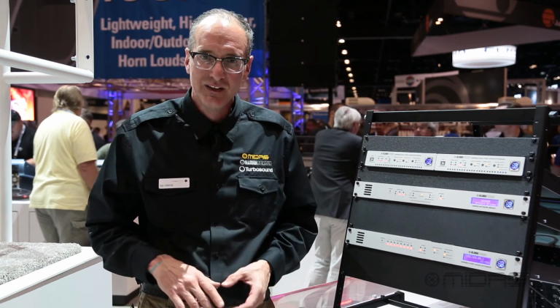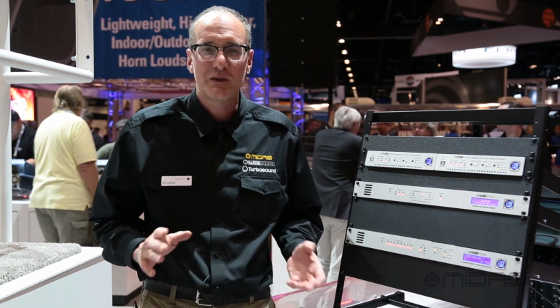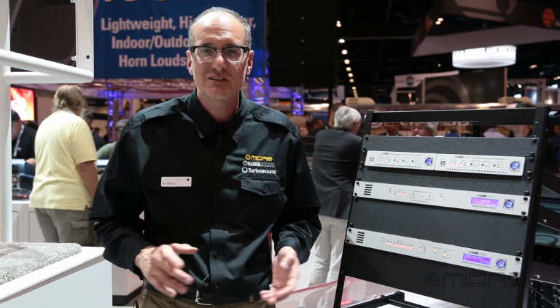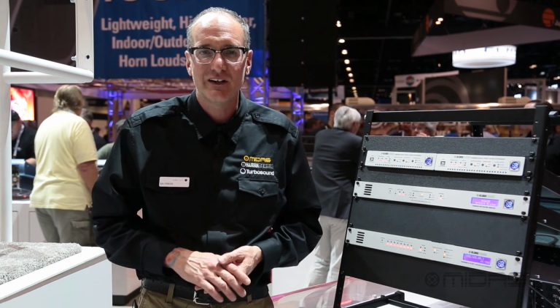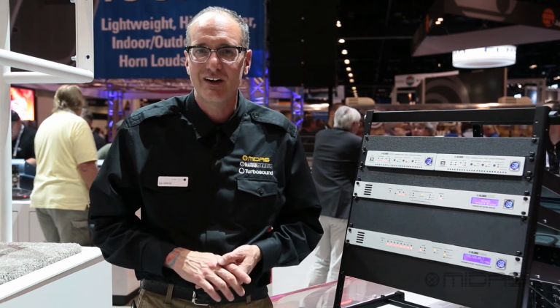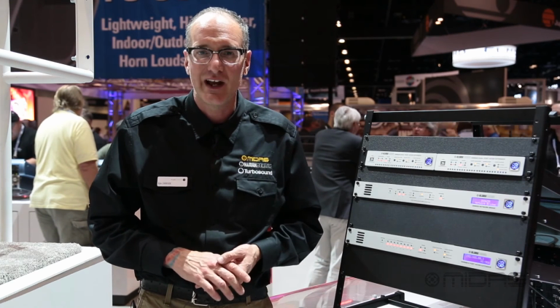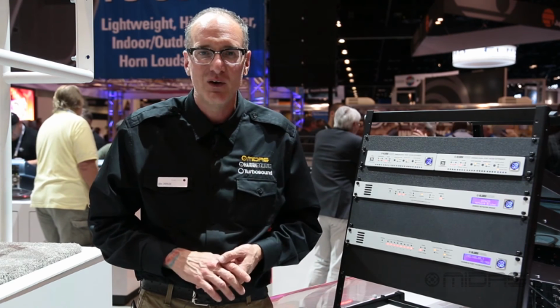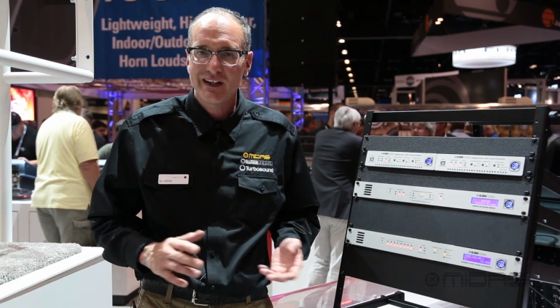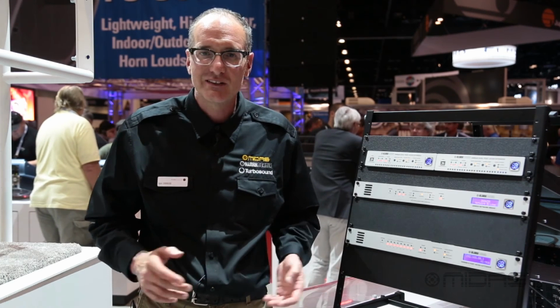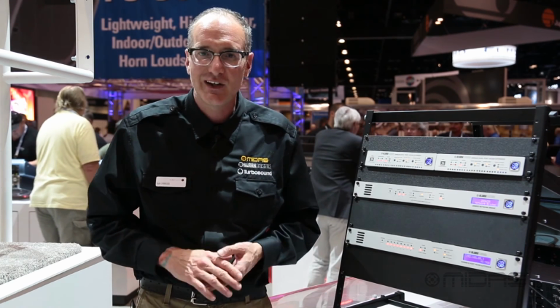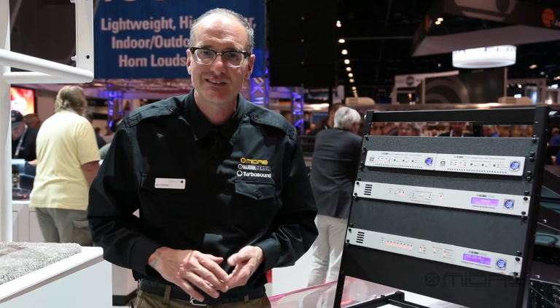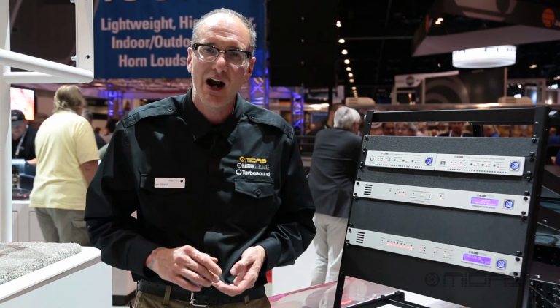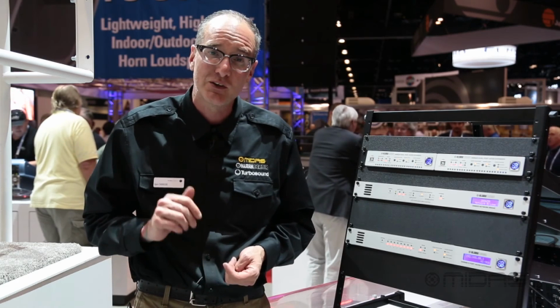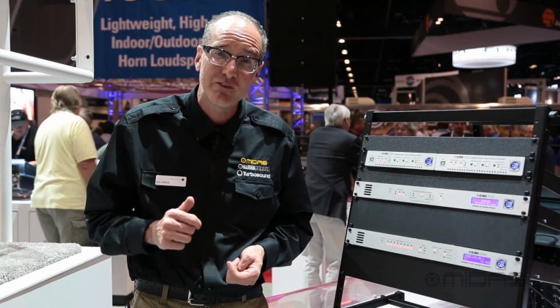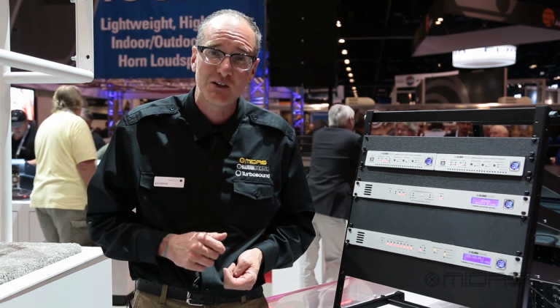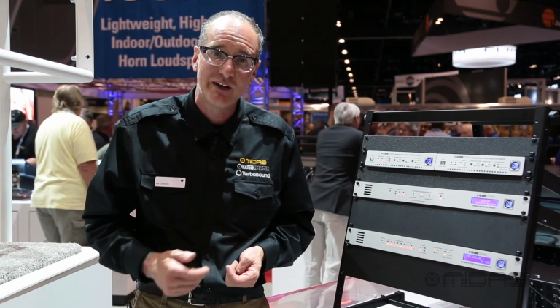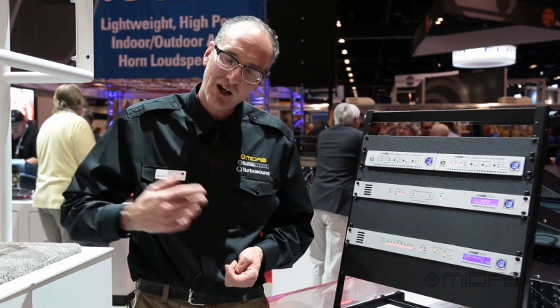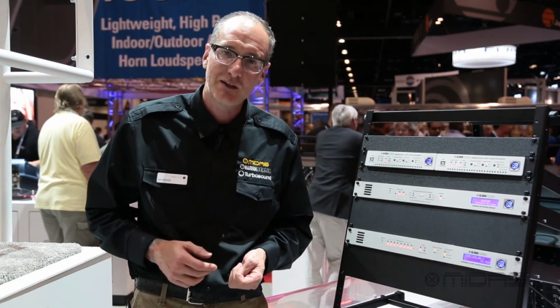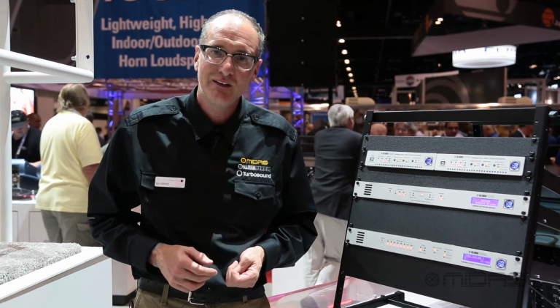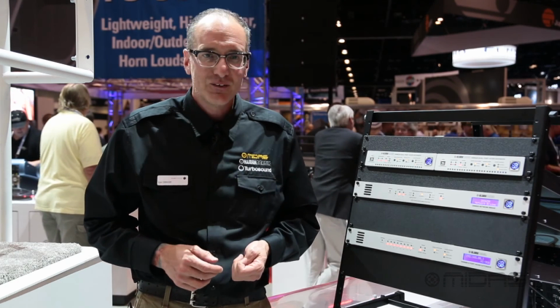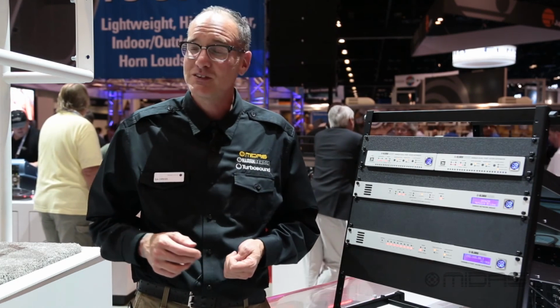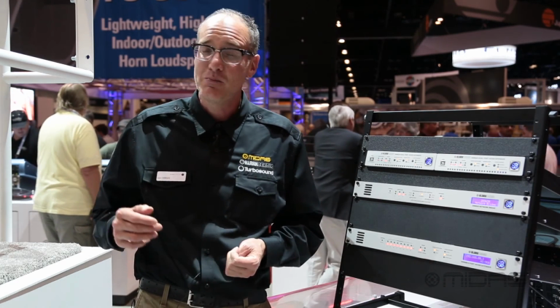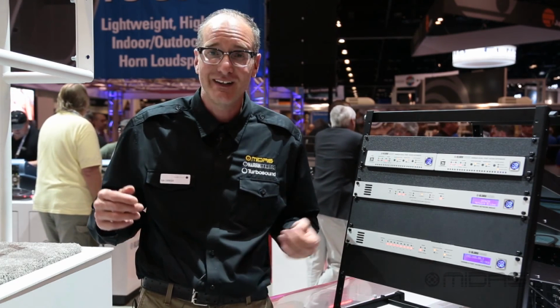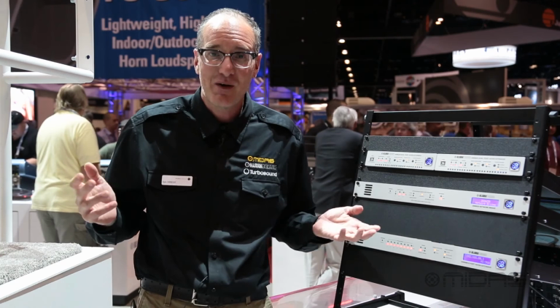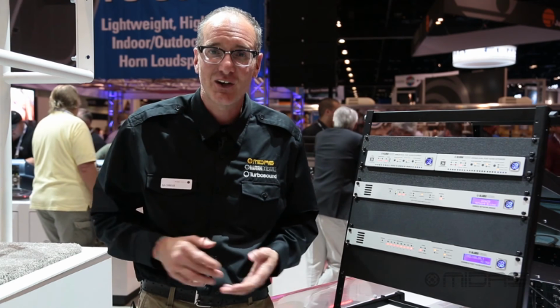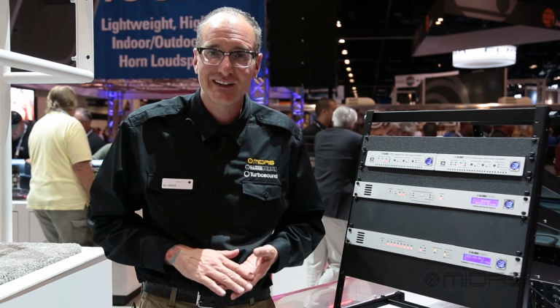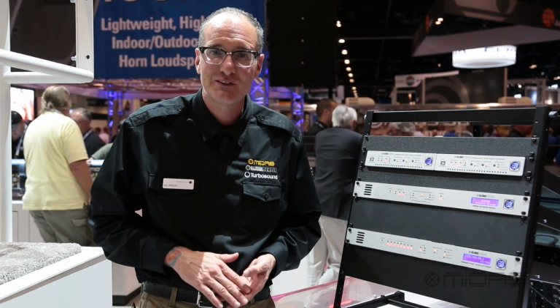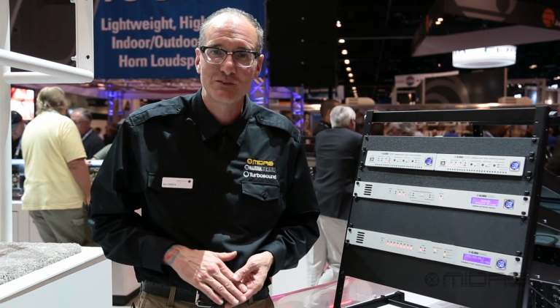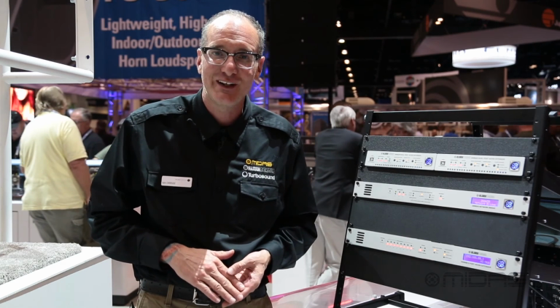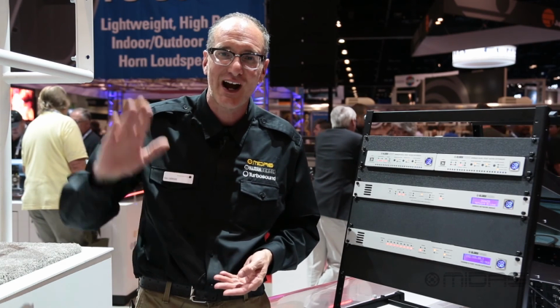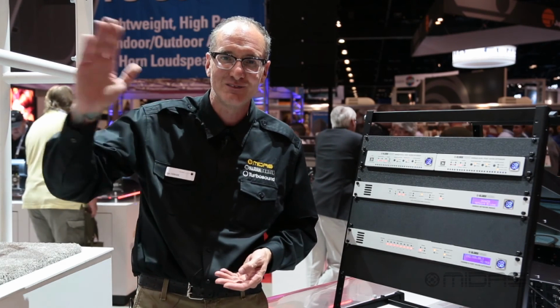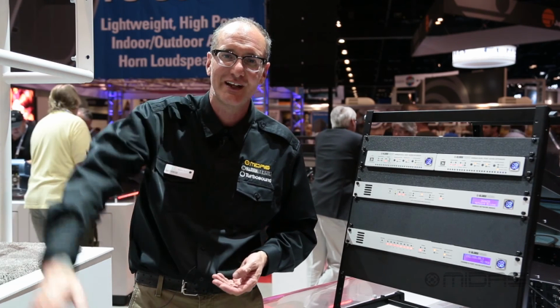It's been awesome here in Orlando. Can't wait to see you guys — stop by booth 1151, come see me, come see everybody. Midas Clark Technic, Music Group TV. I'm Kyle. See you later.